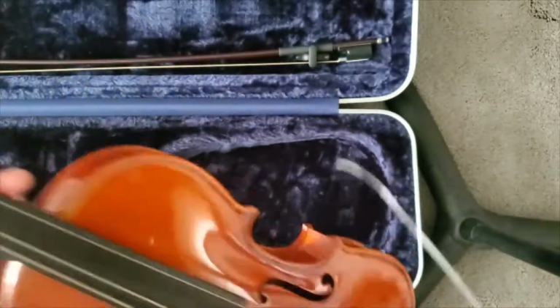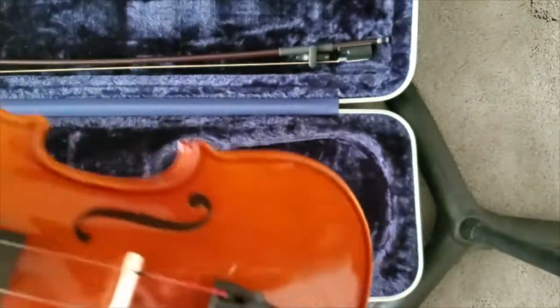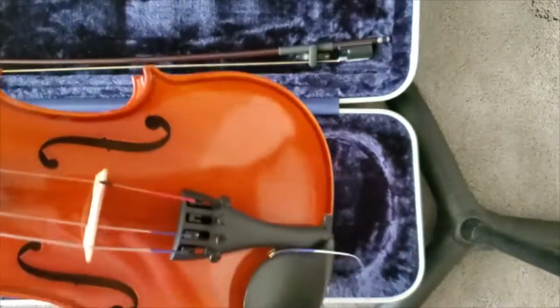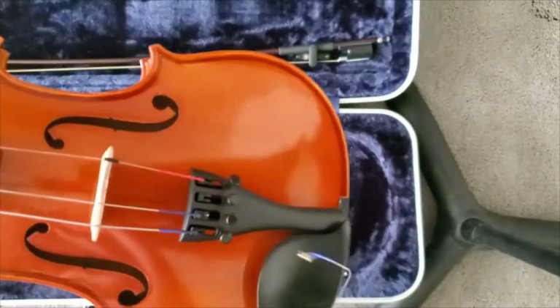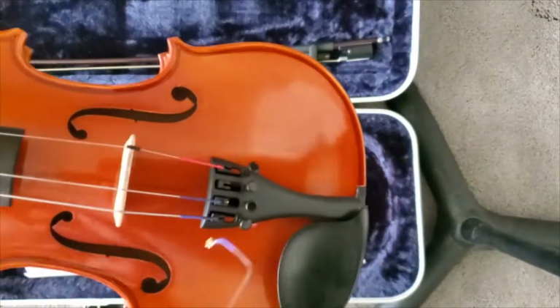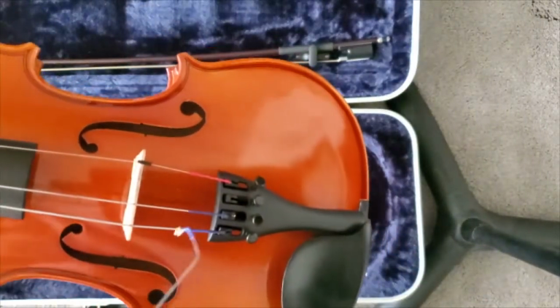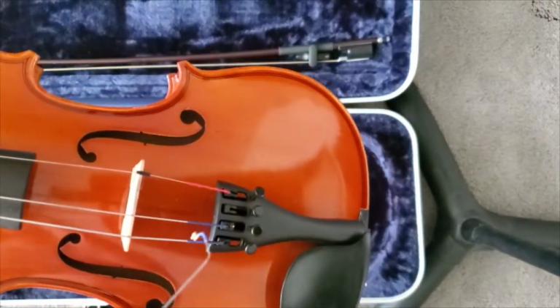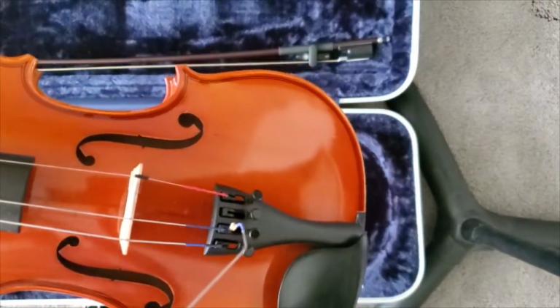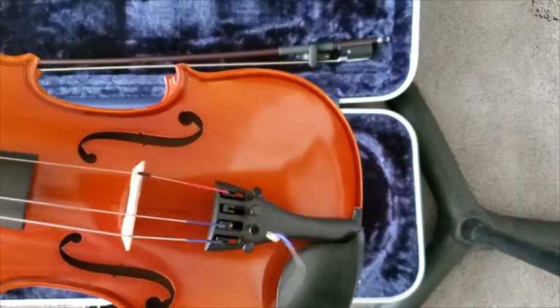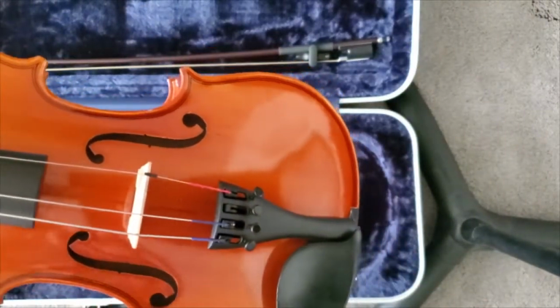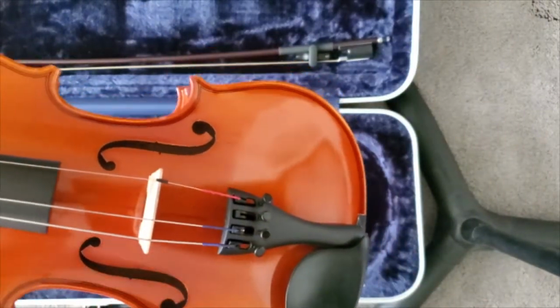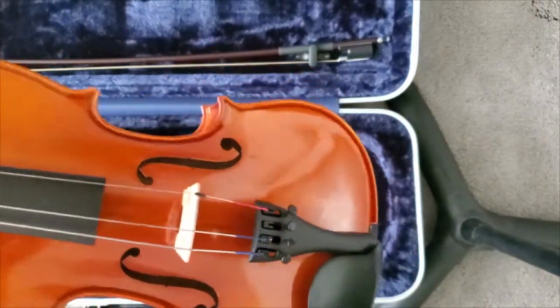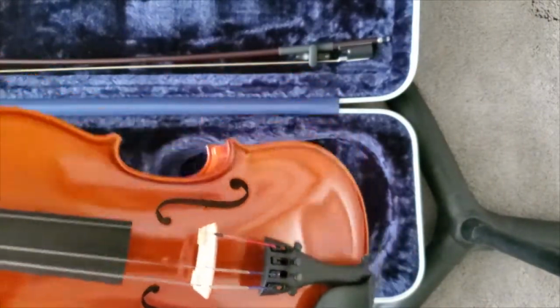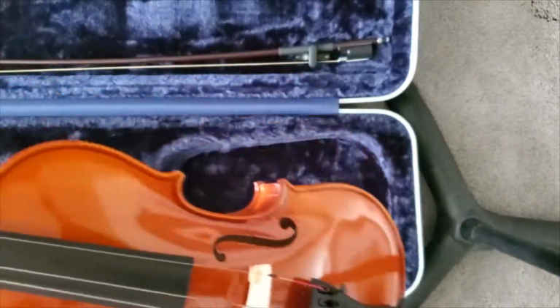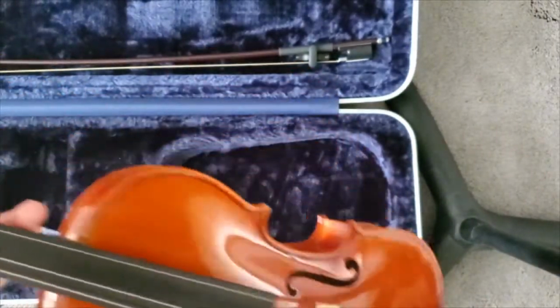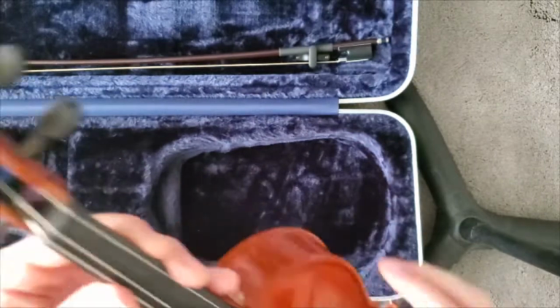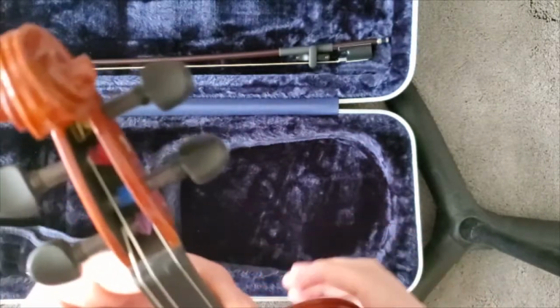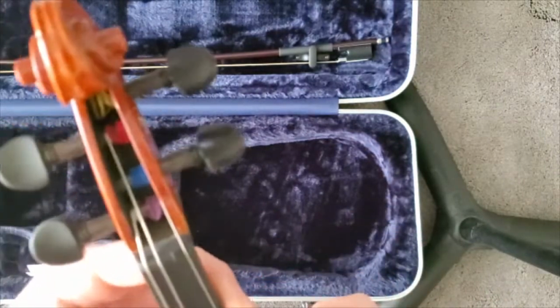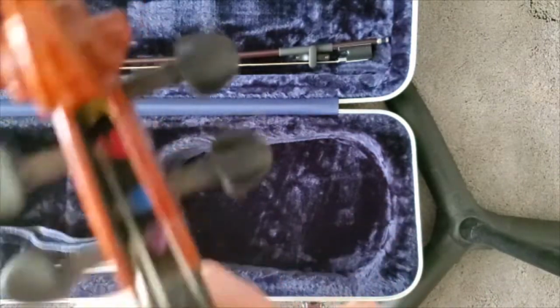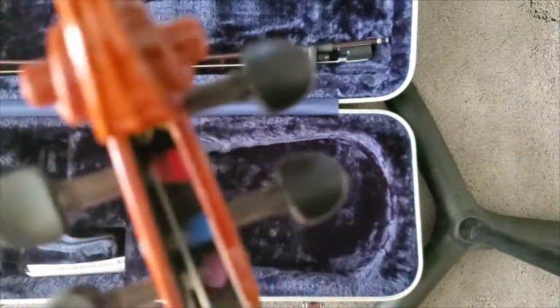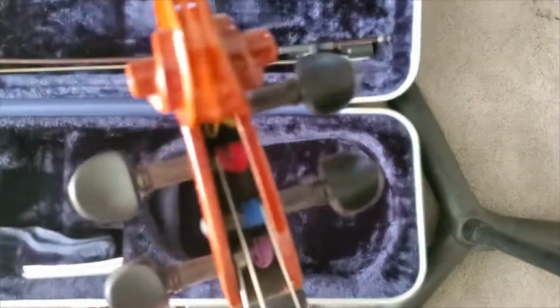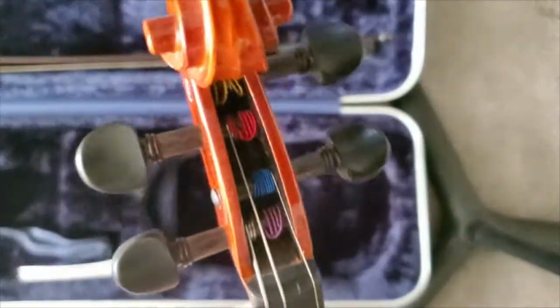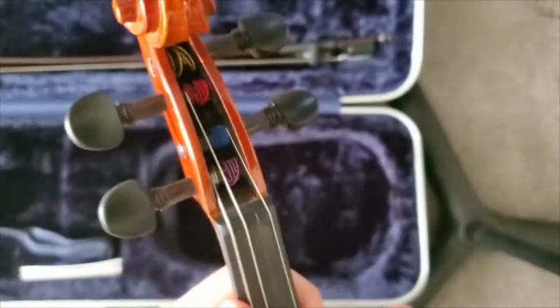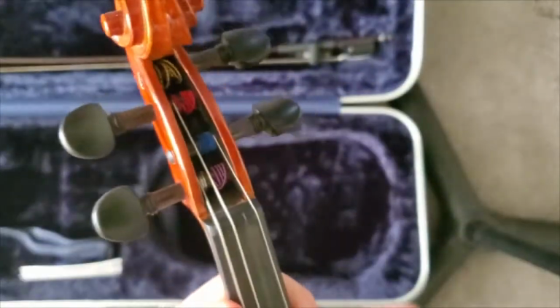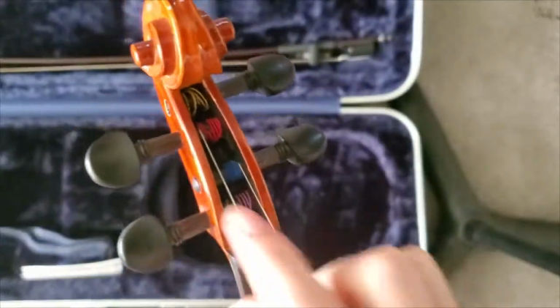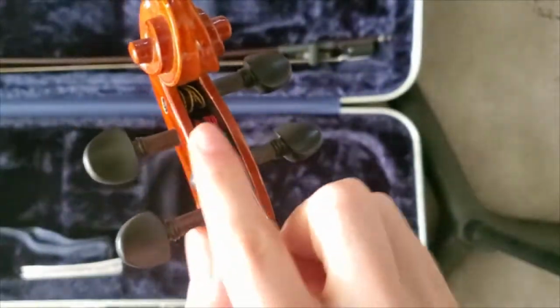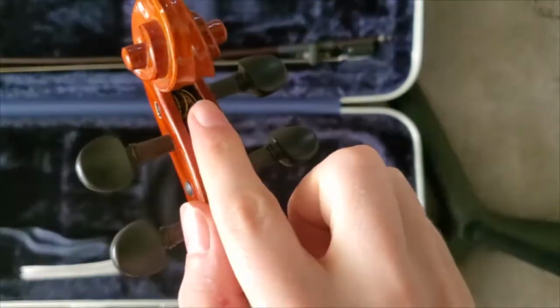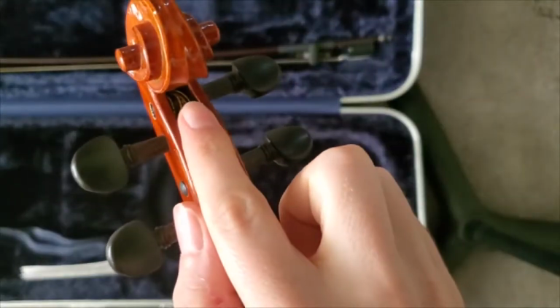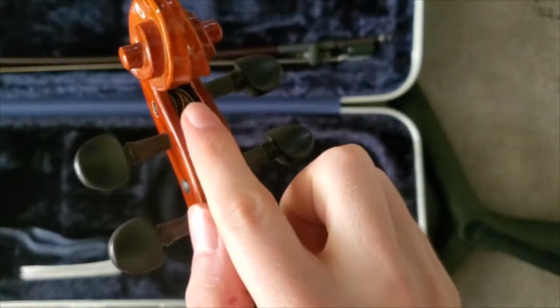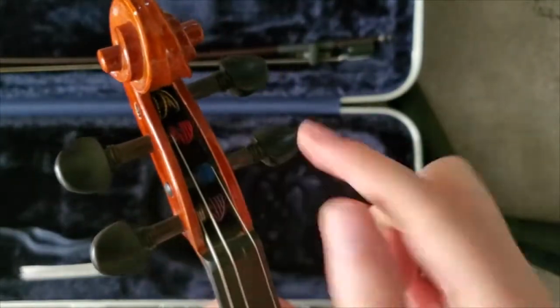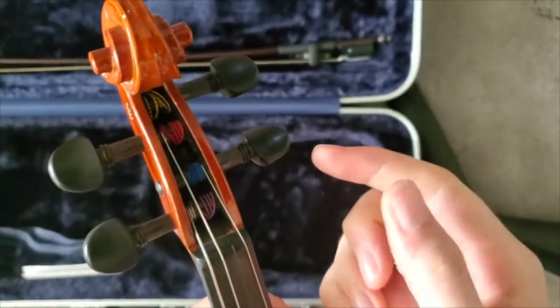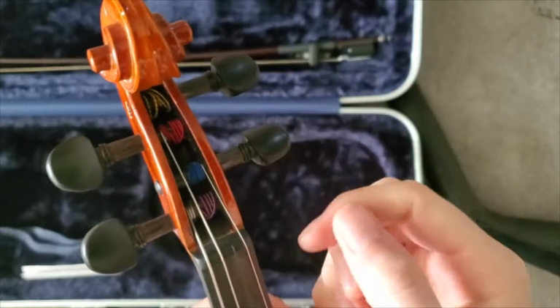First we're going to take the string off from the bottom here where the fine tuners are, and just get the string out of the way. Then we can see it's still wound in there and we've got to get all of that off.